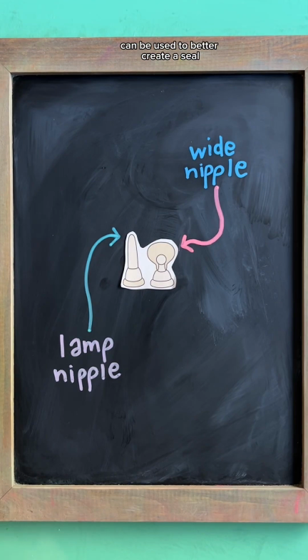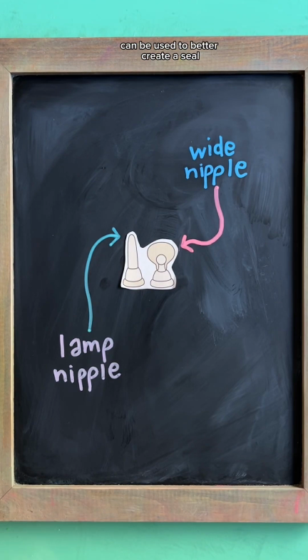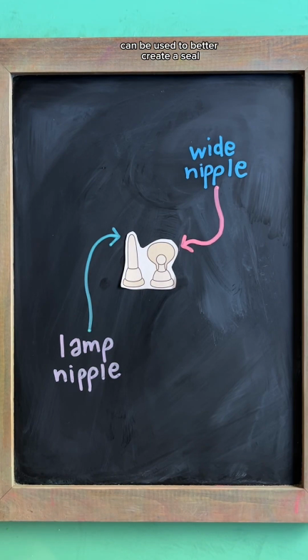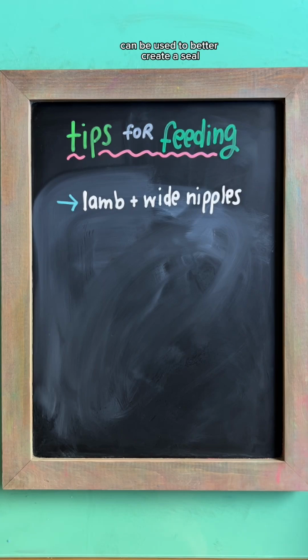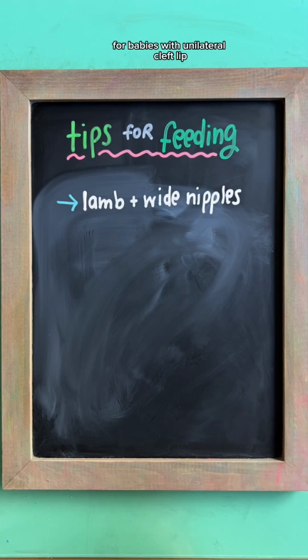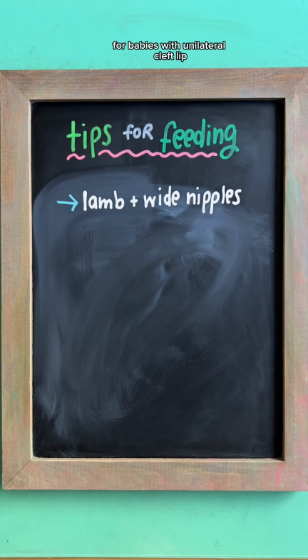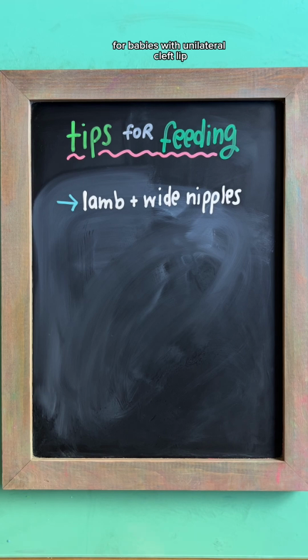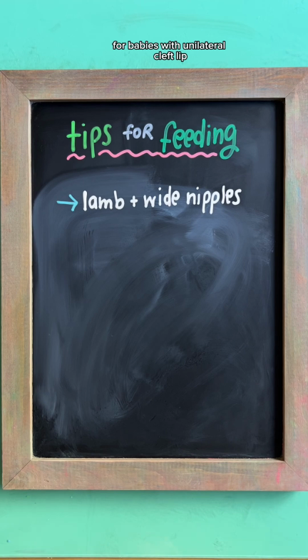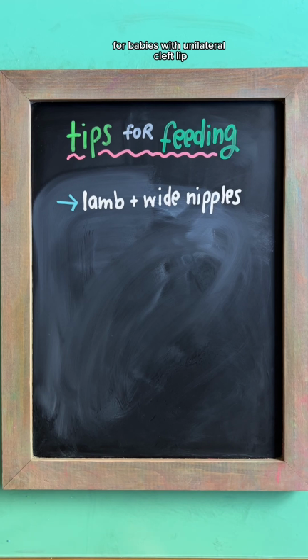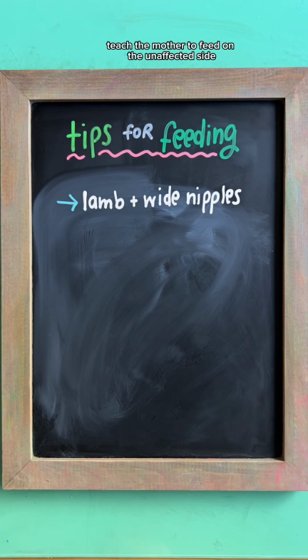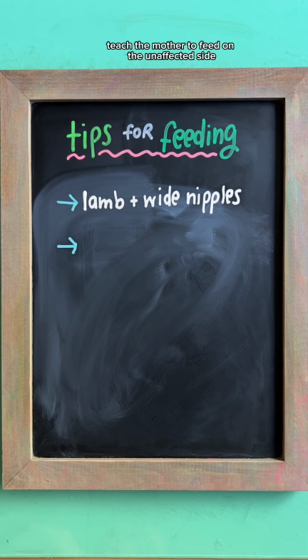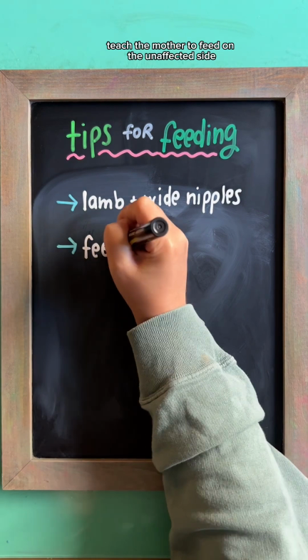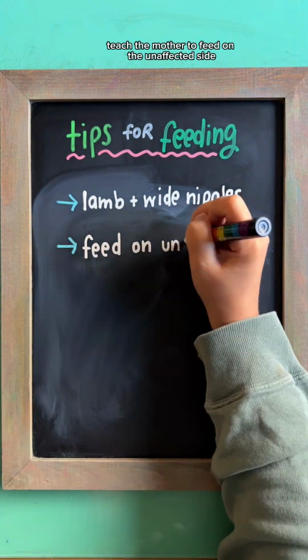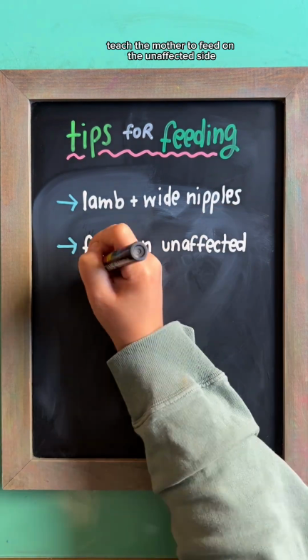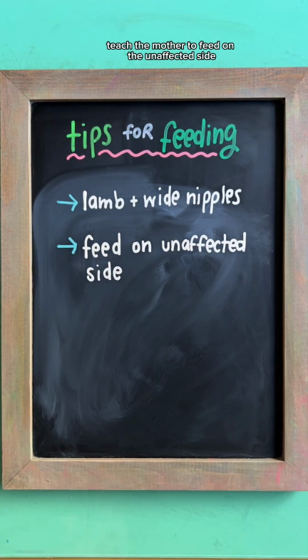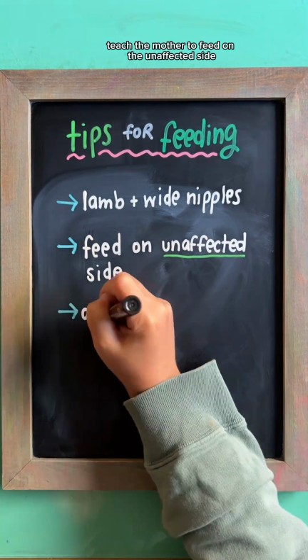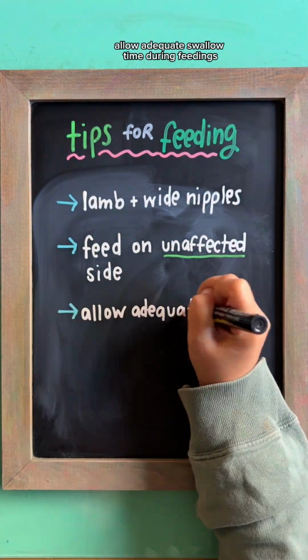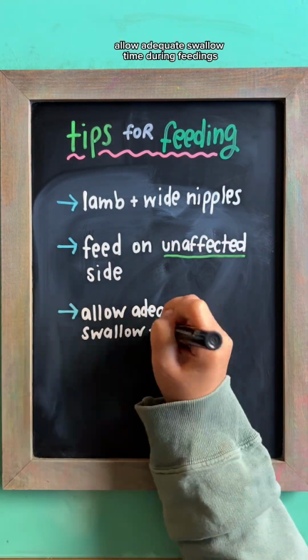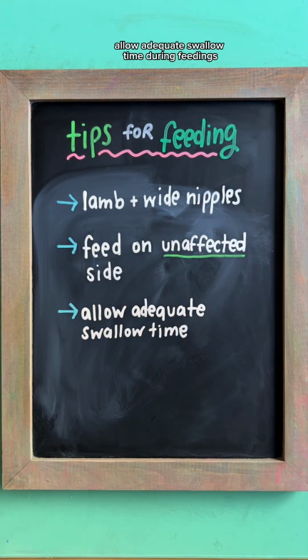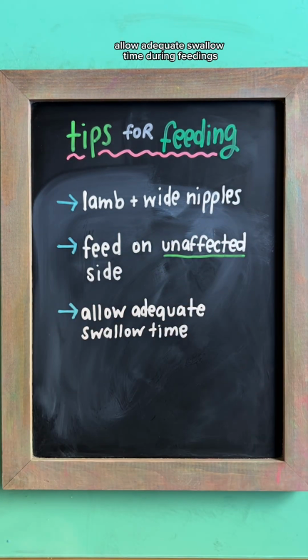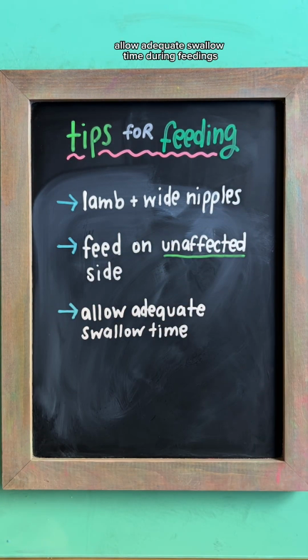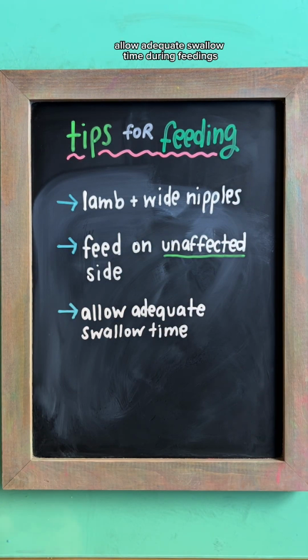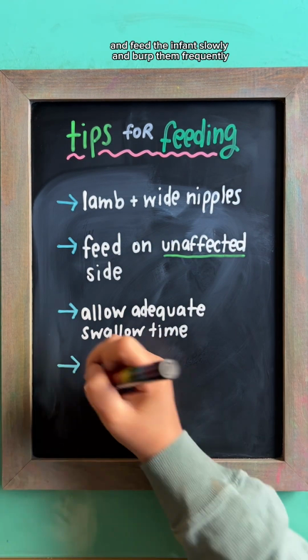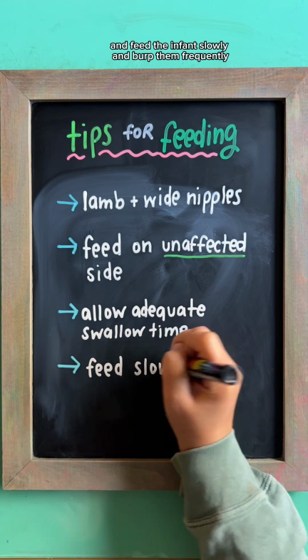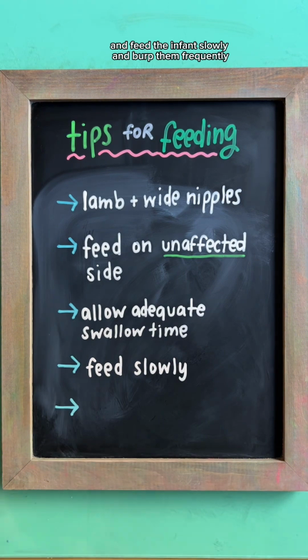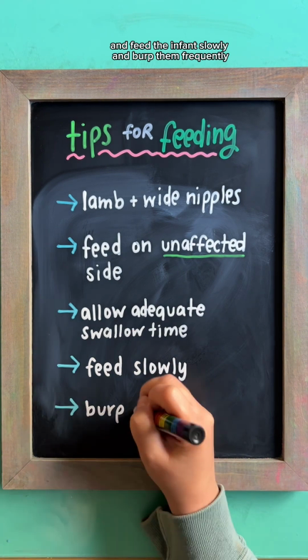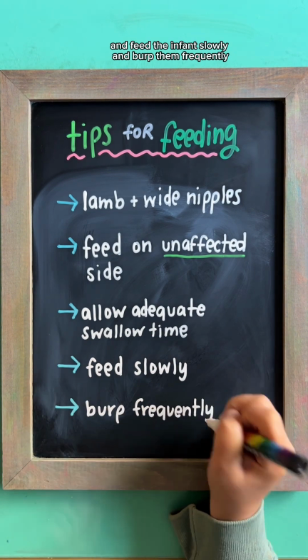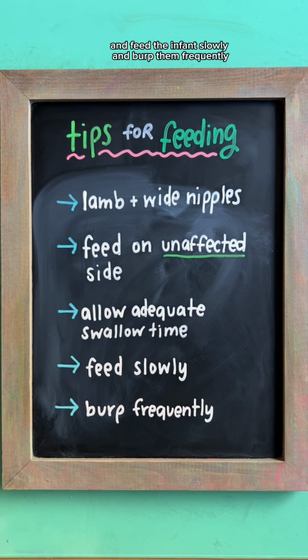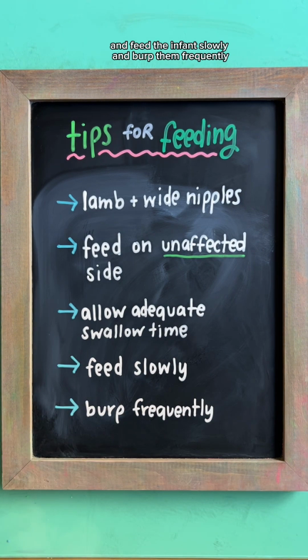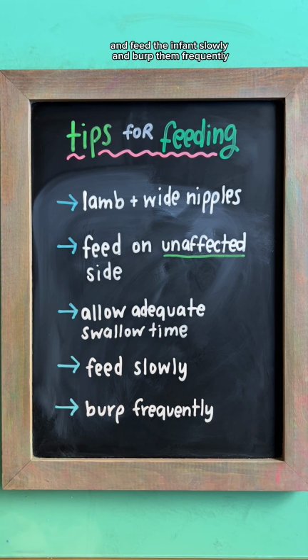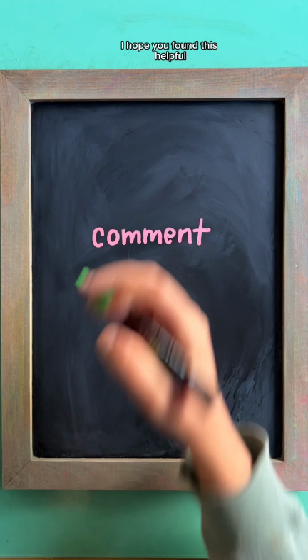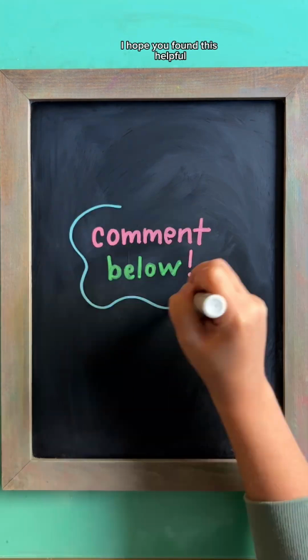Lamb's nipples, which are extra-long nipples for bottles, or wide nipples can be used to better create a seal. For babies with unilateral cleft lip, teach the mother to feed on the unaffected side, allow adequate swallow time during feedings, feed the infant slowly, and burp them frequently.